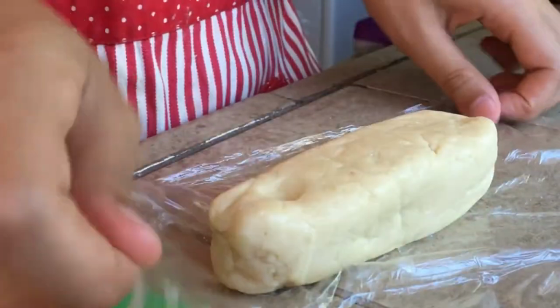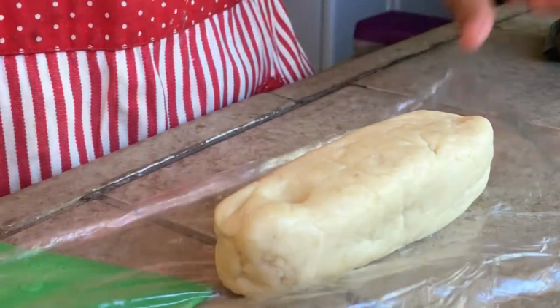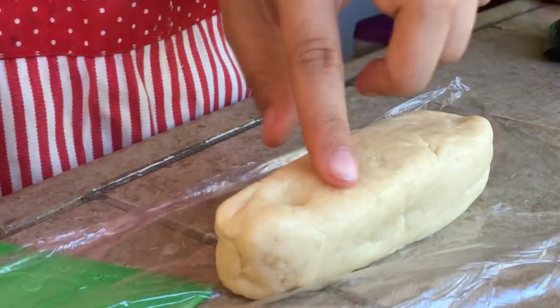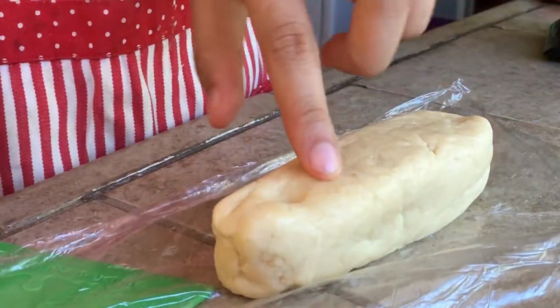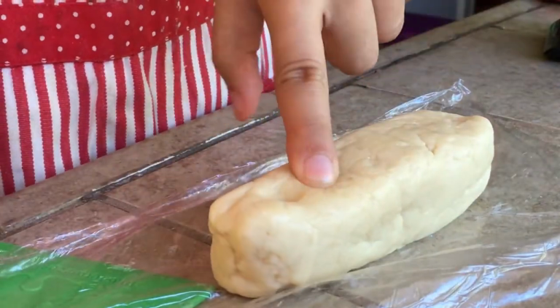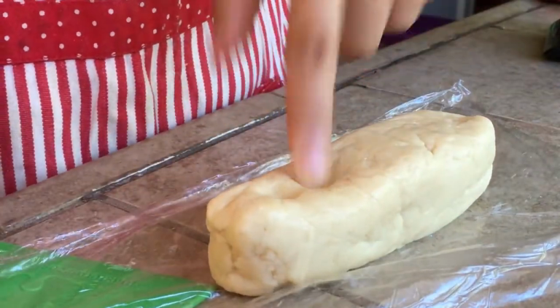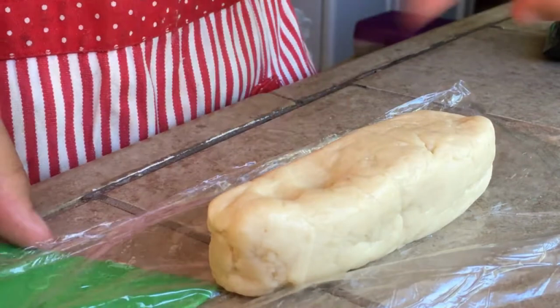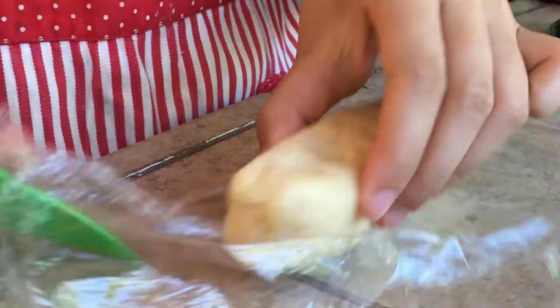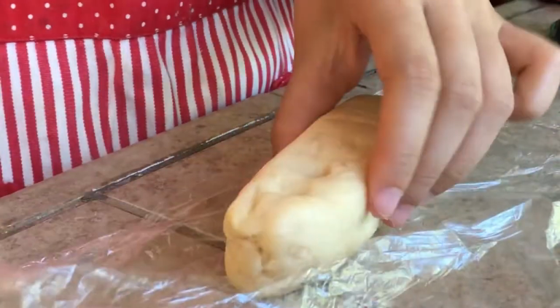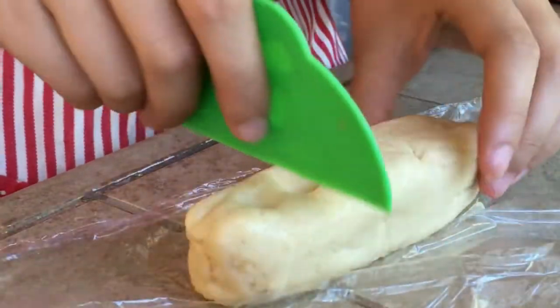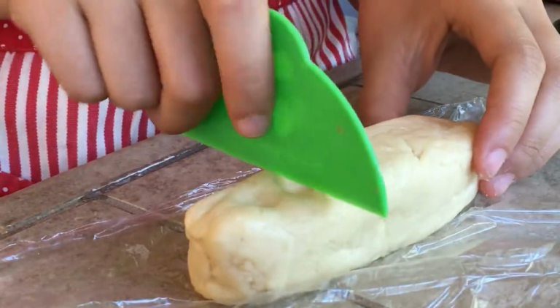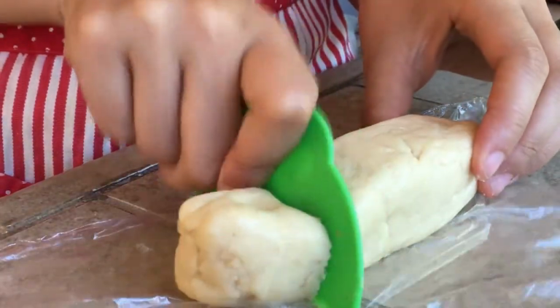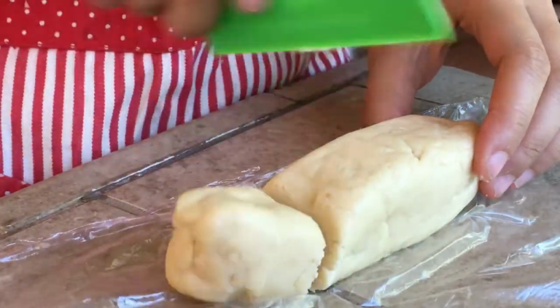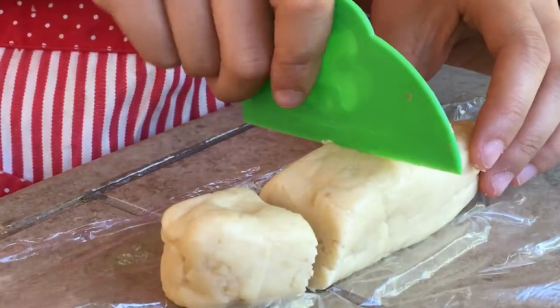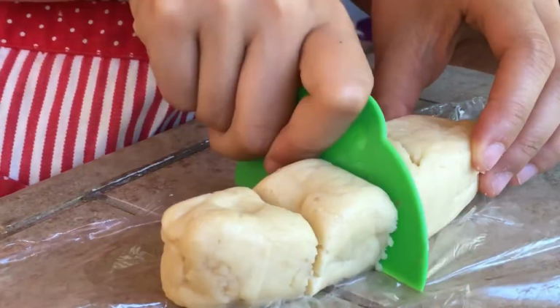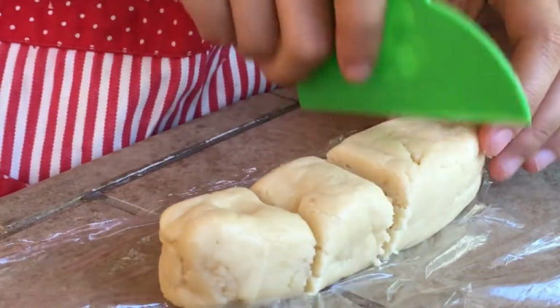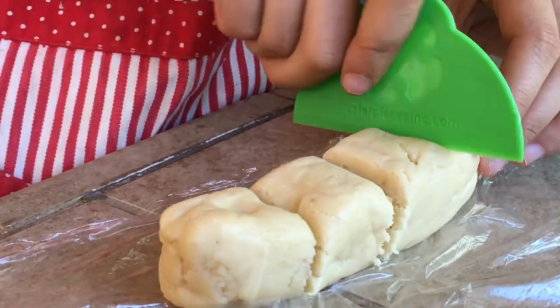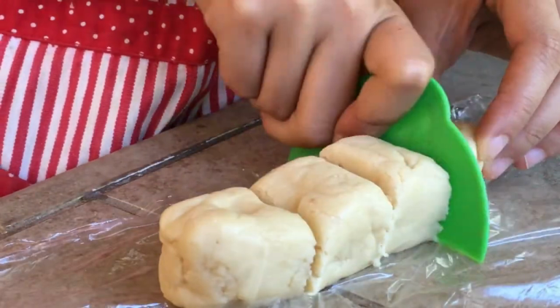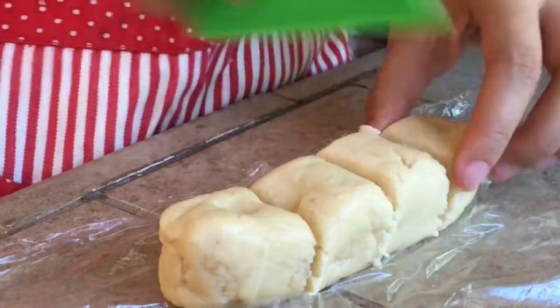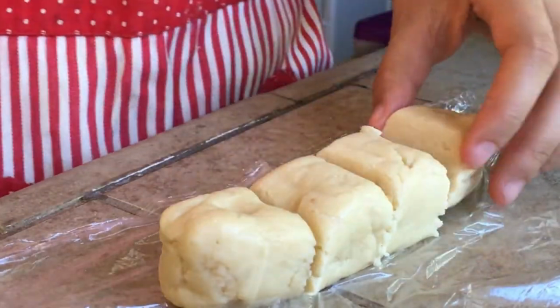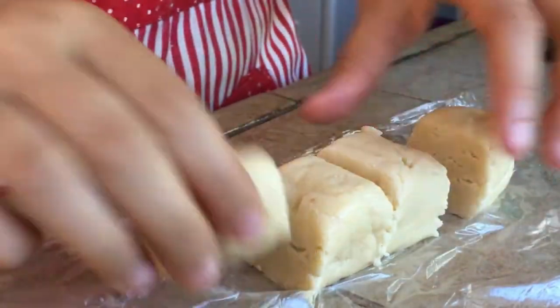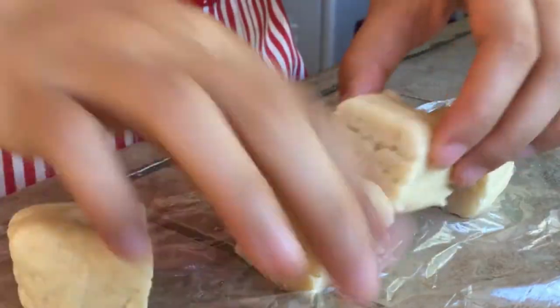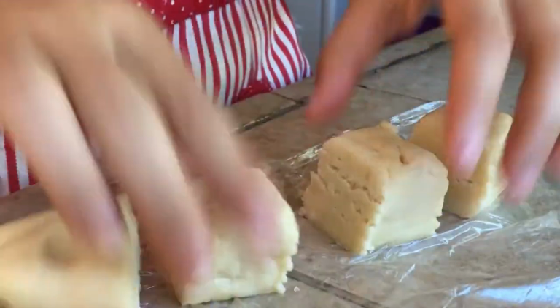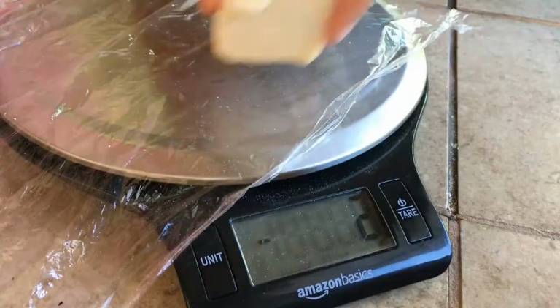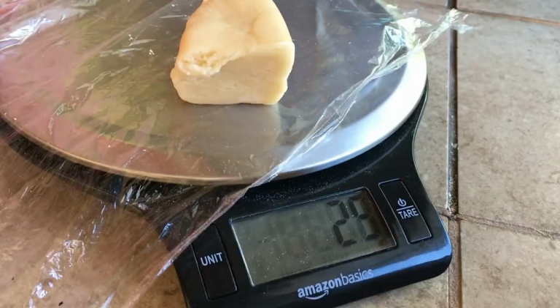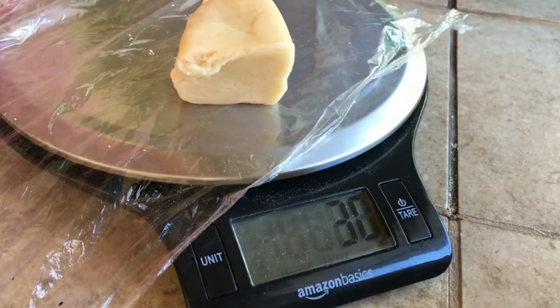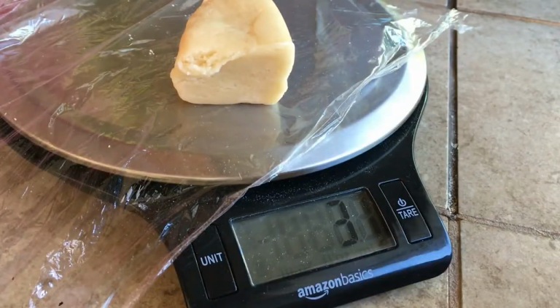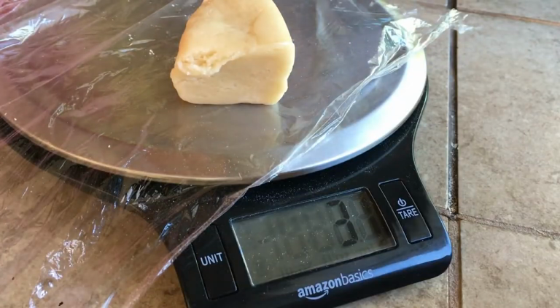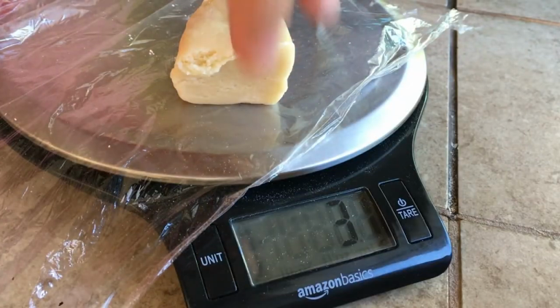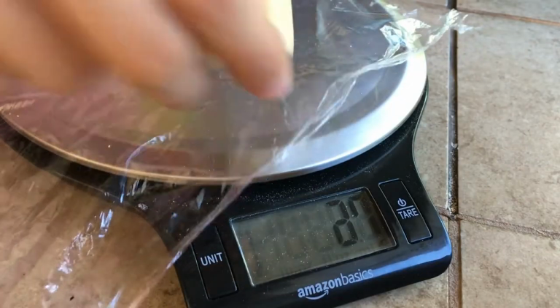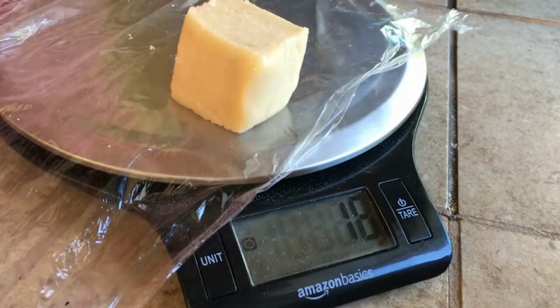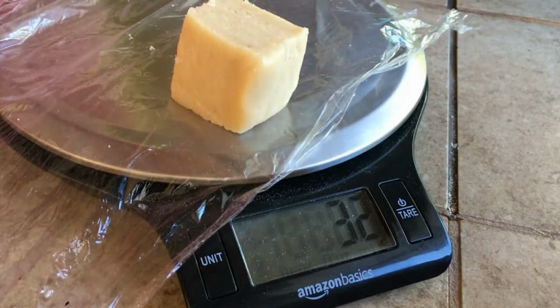Here is the chilled cookie dough for the crust — it's a little soft but firm enough. Divide it into four equal 30-gram pieces, then roll each into a round ball.